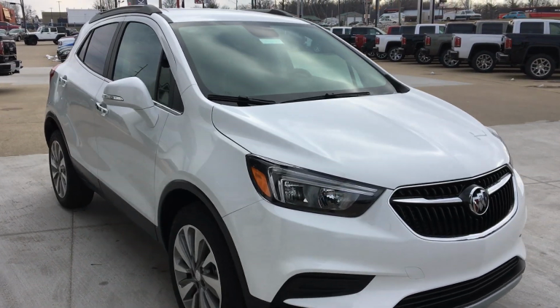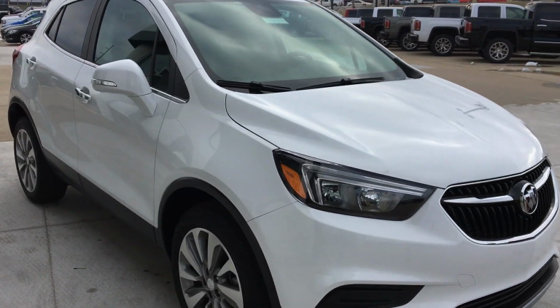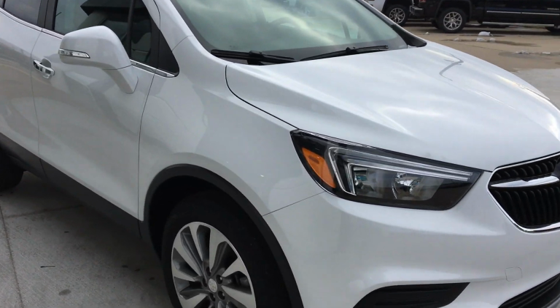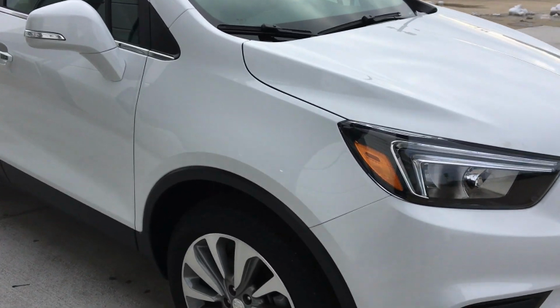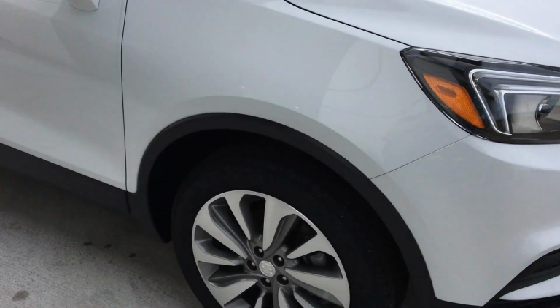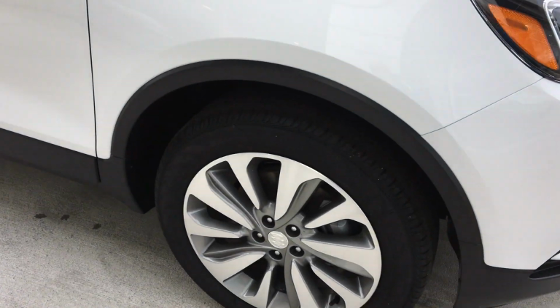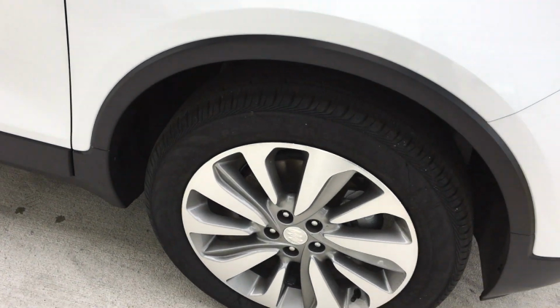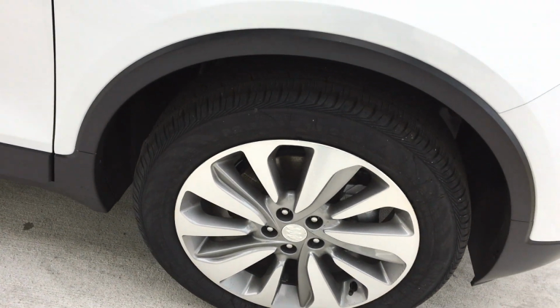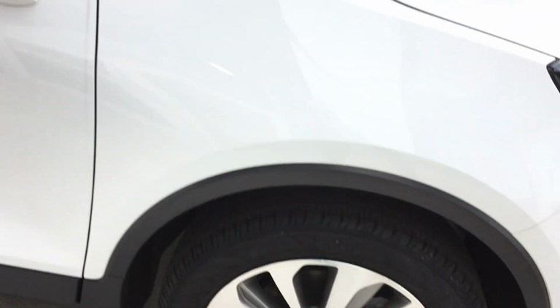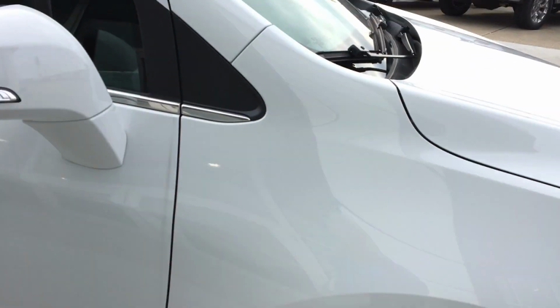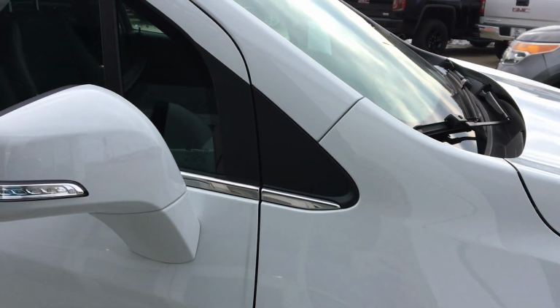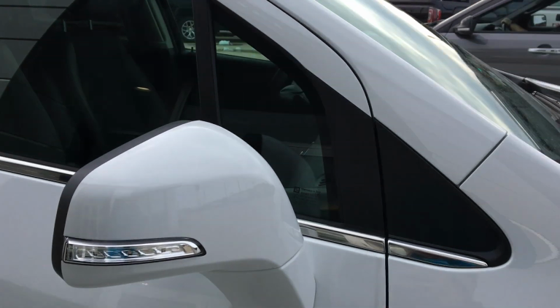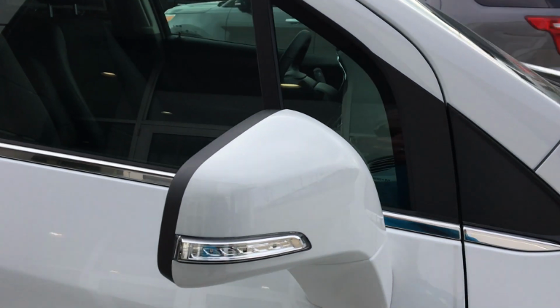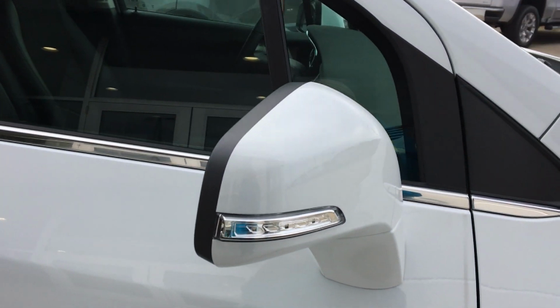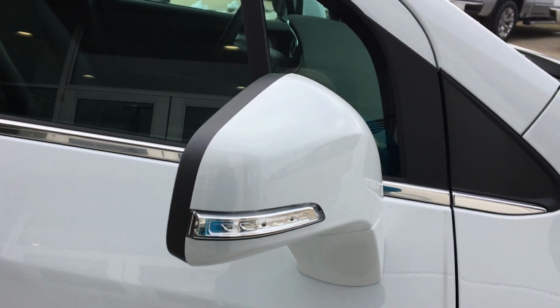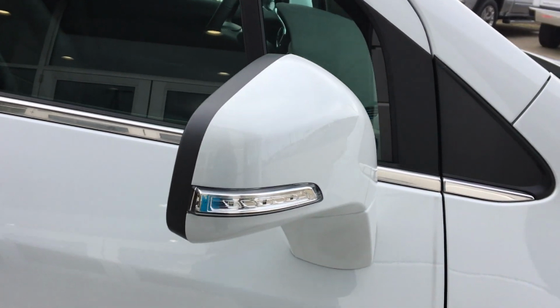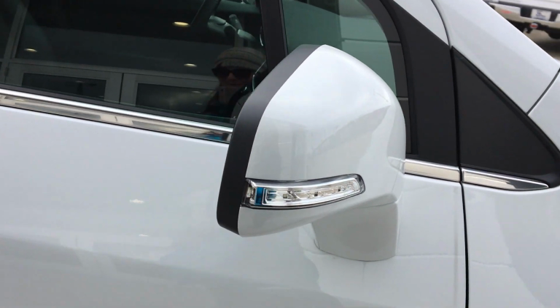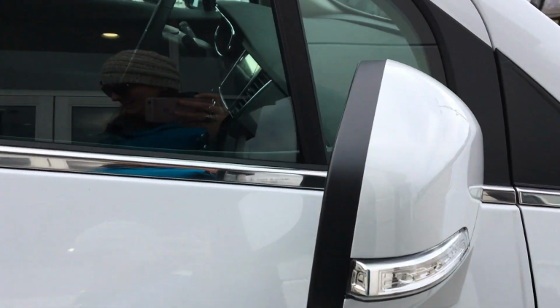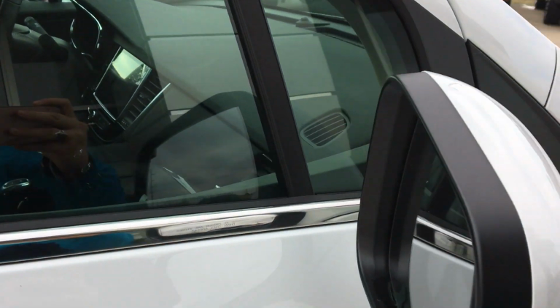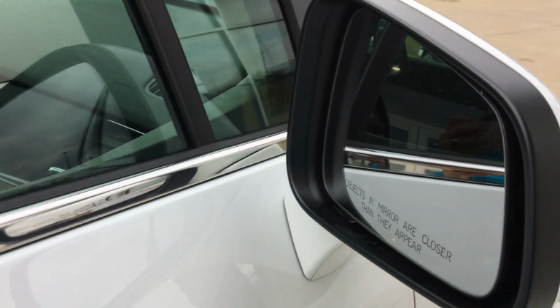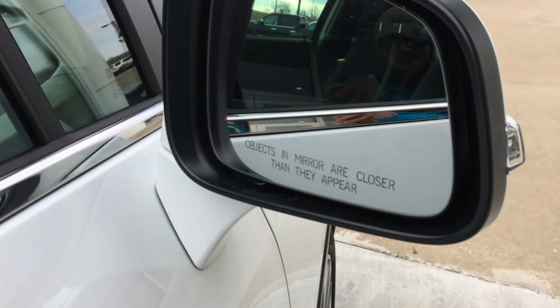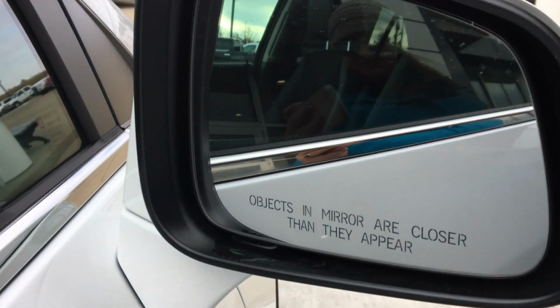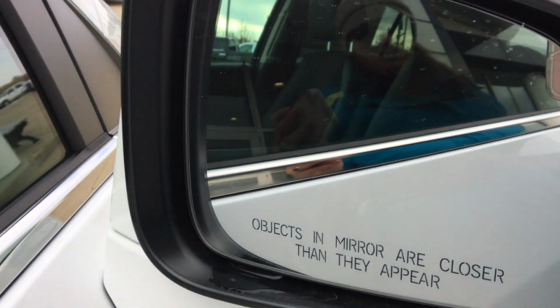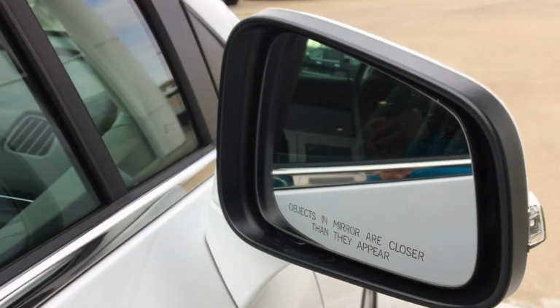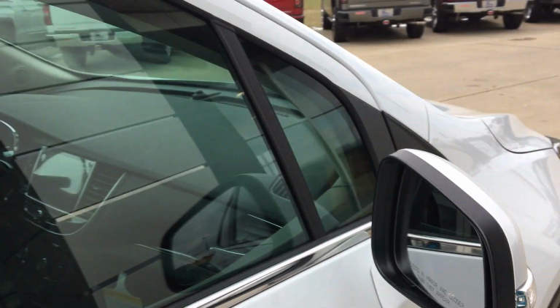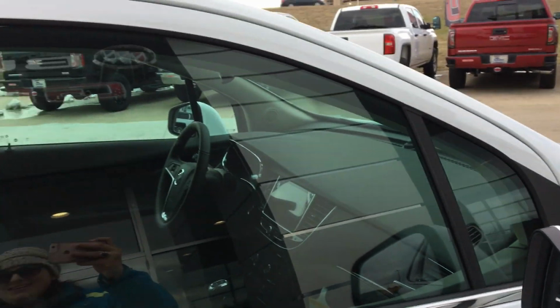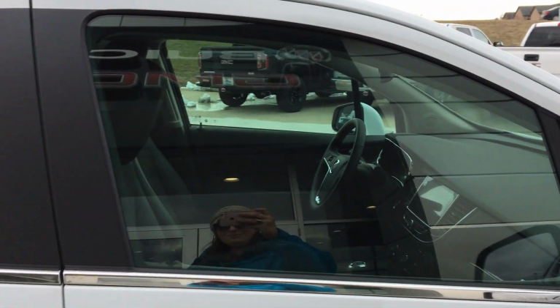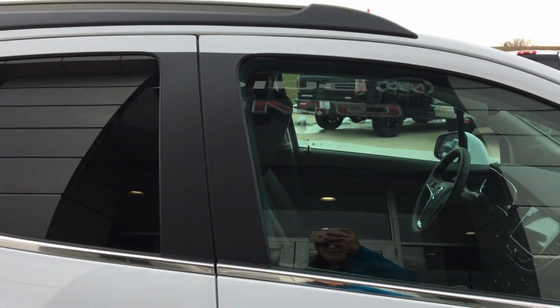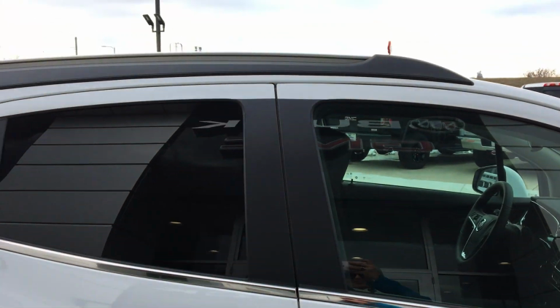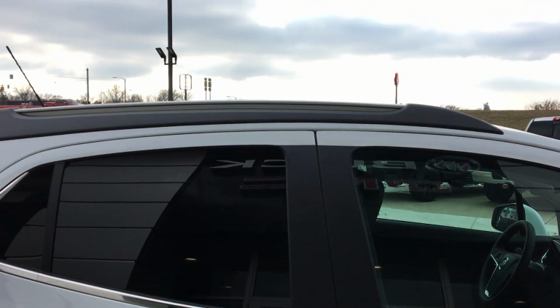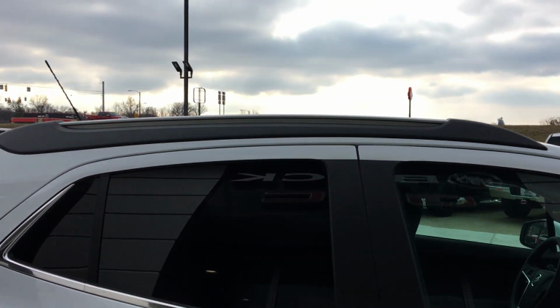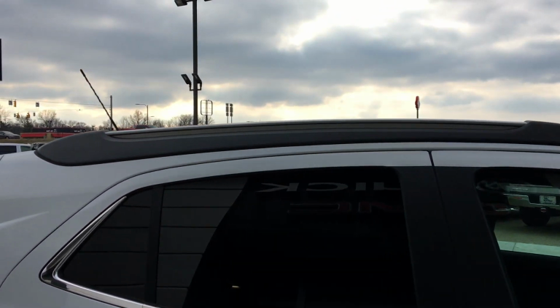This particular model features 18-inch aluminum wheels, remote start, exterior turn signal indicator lights, heated exterior mirrors, dark privacy glass, and a luggage rack and rails.